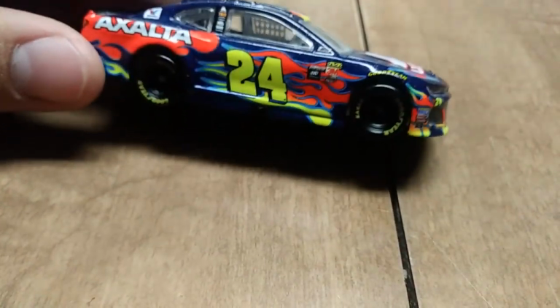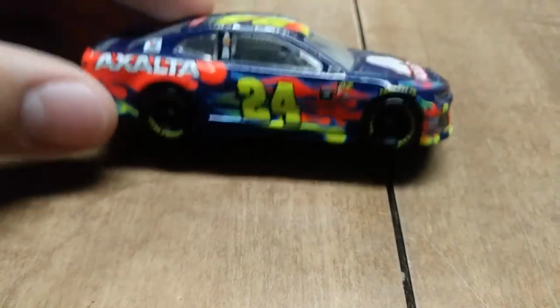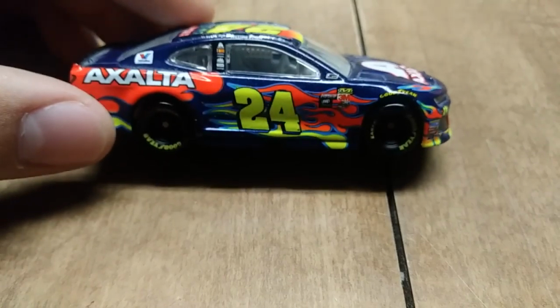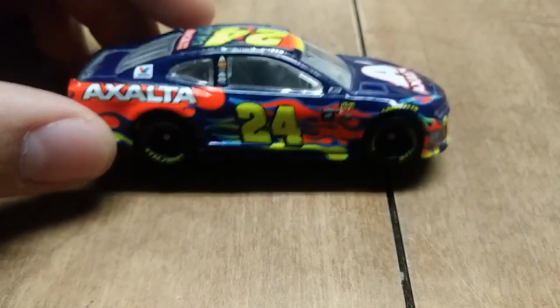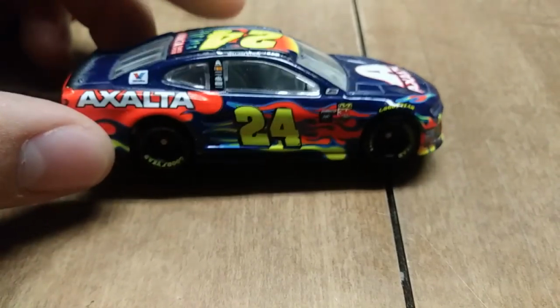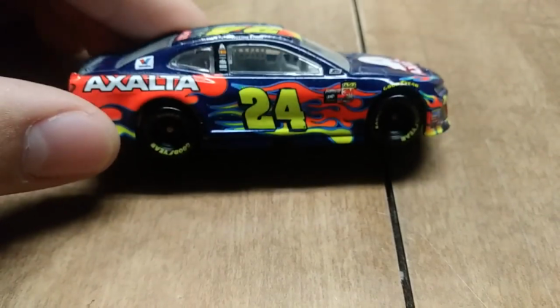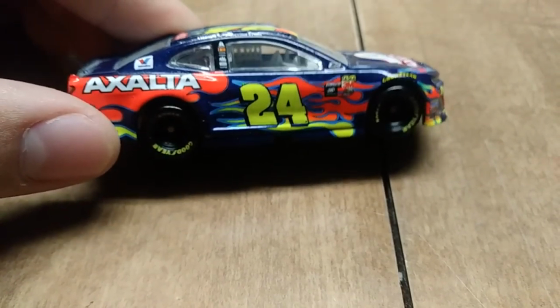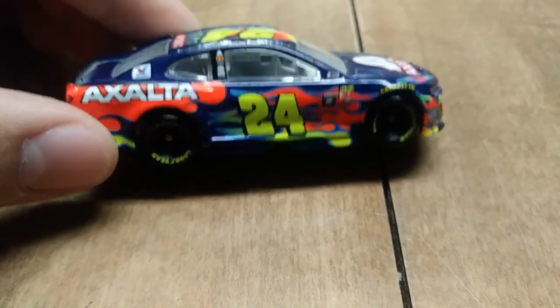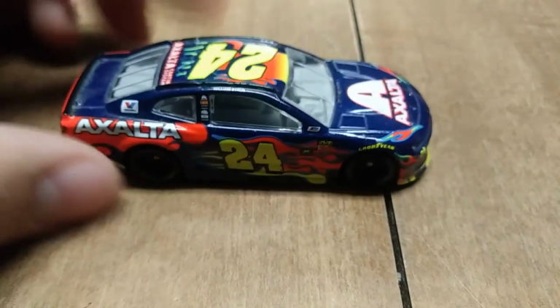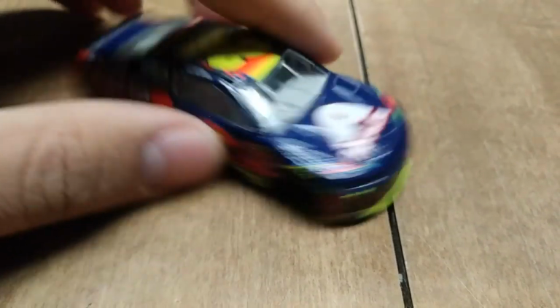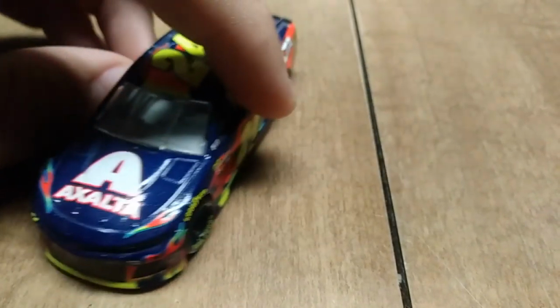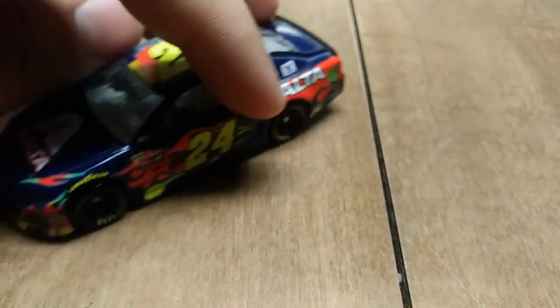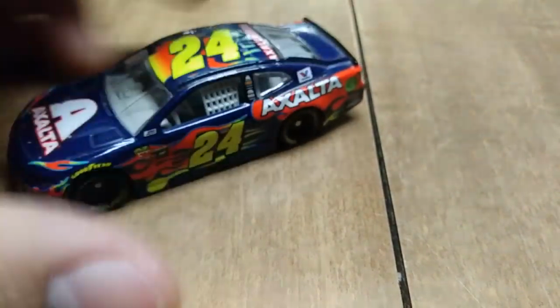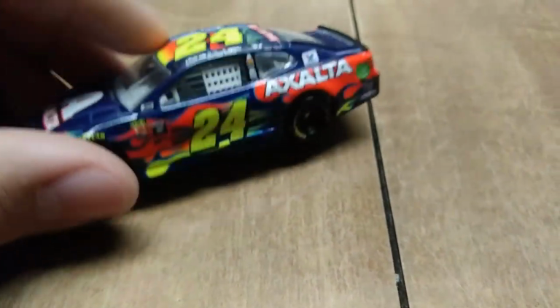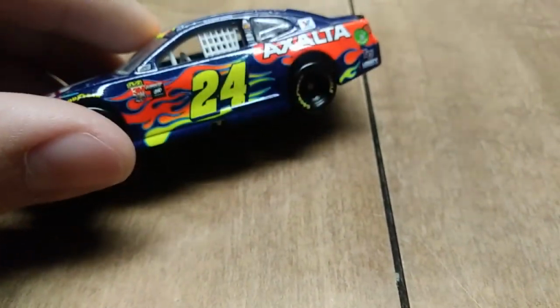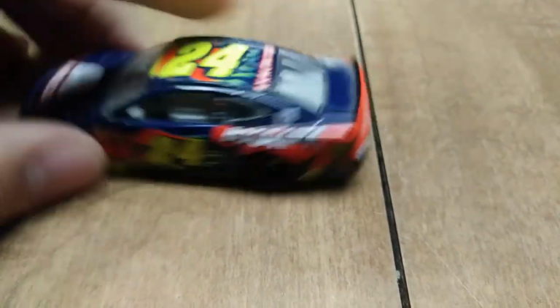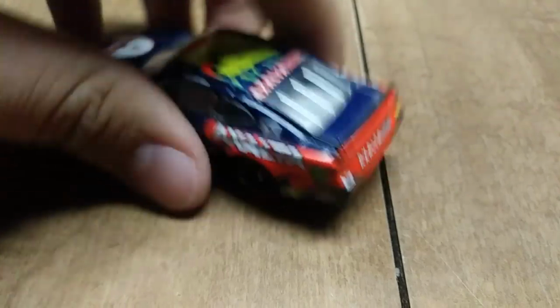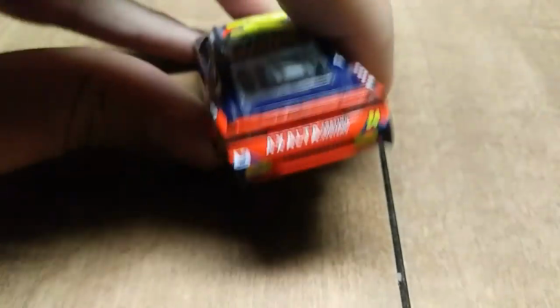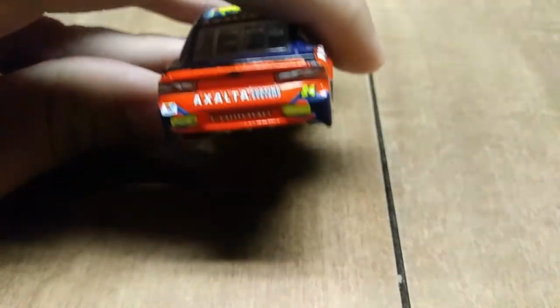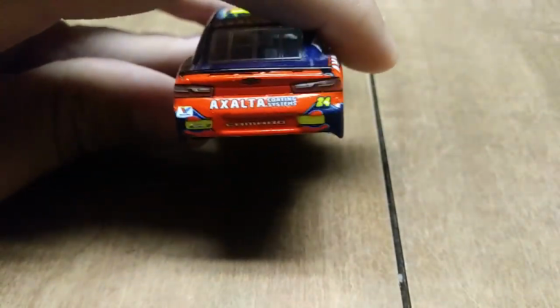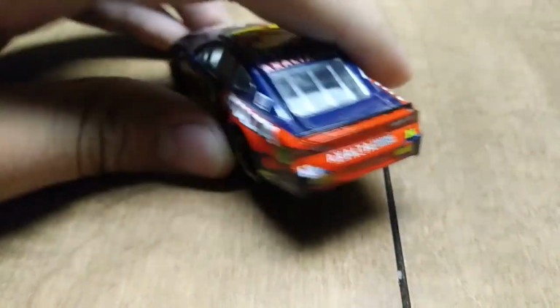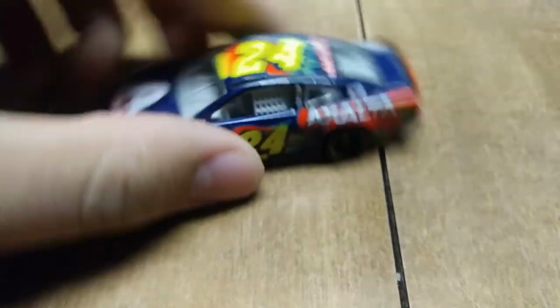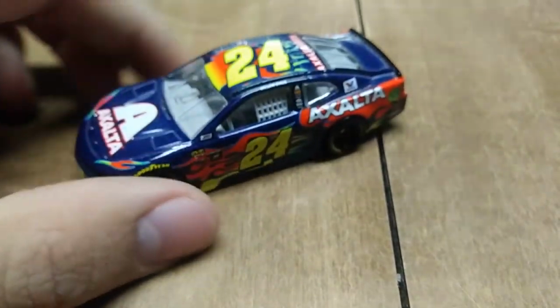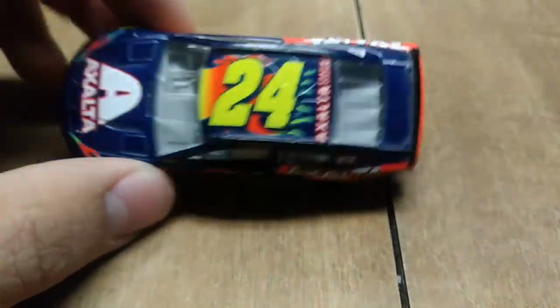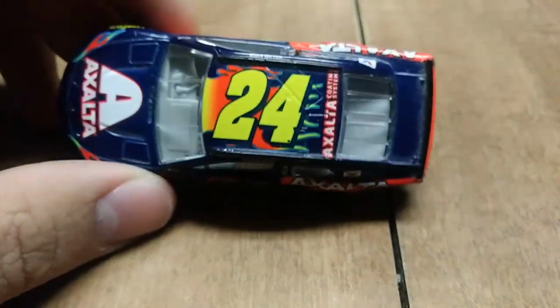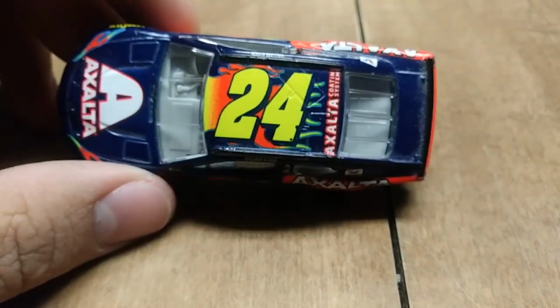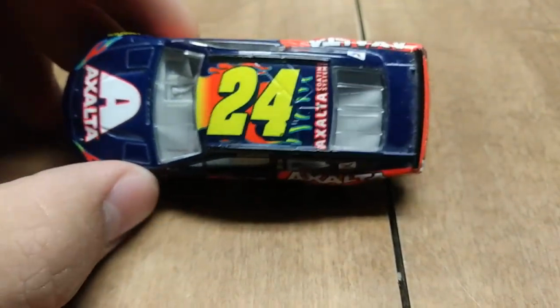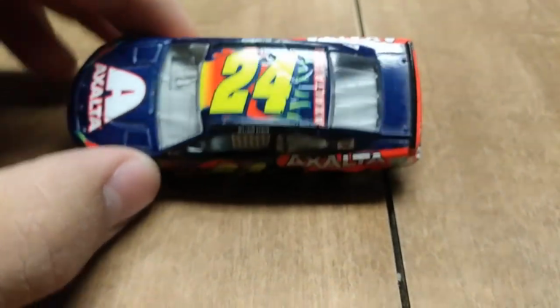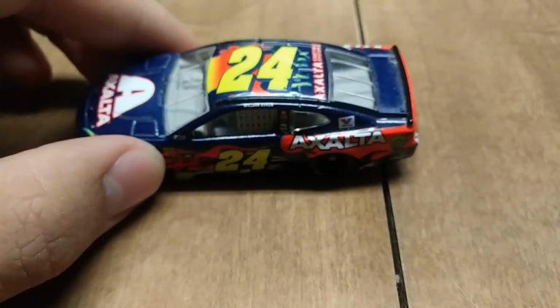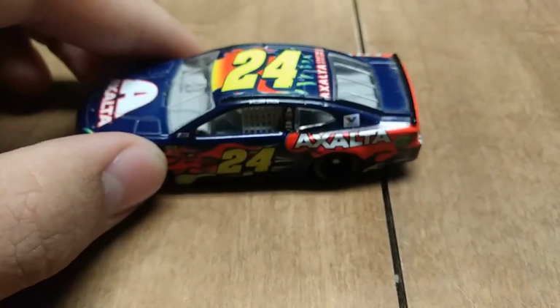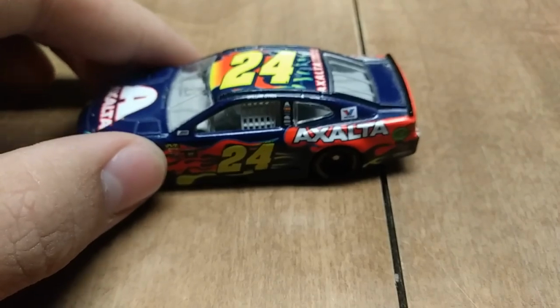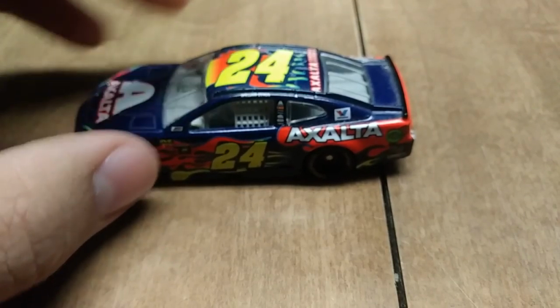Here we have William Byron's number 24 Axalta paints car from last year with the rookie stripe and all. This one is just a wide interior — the one that I got at Walmart.